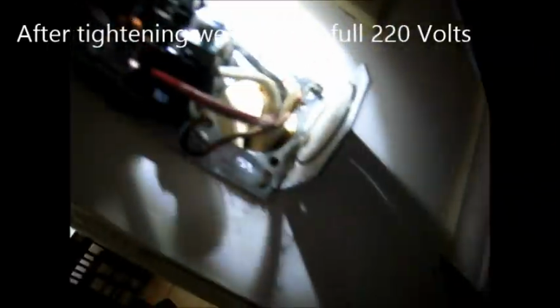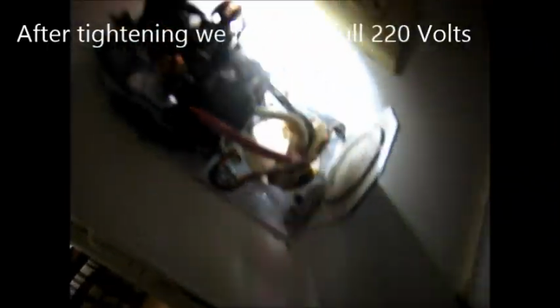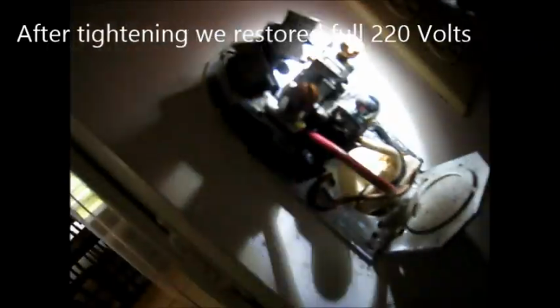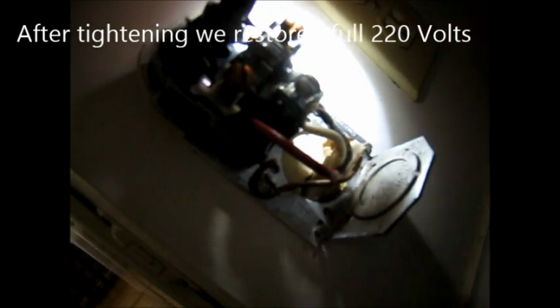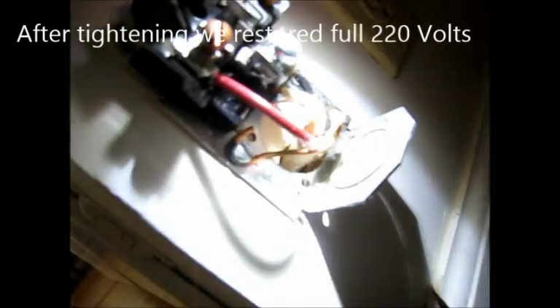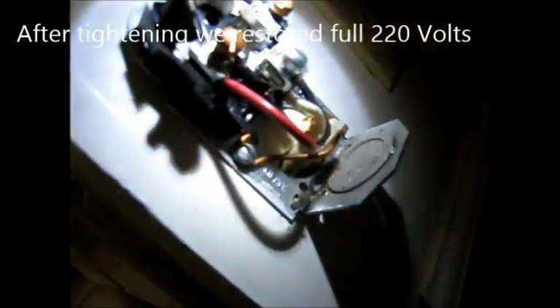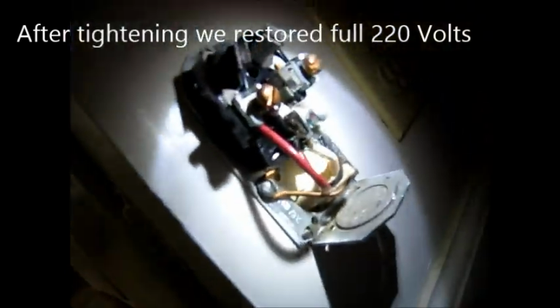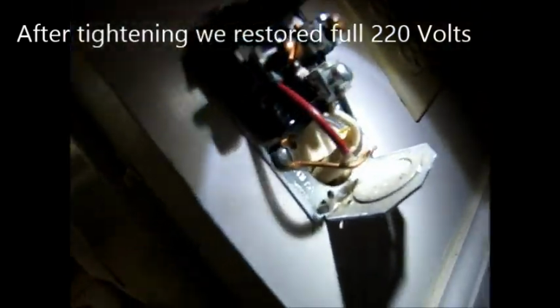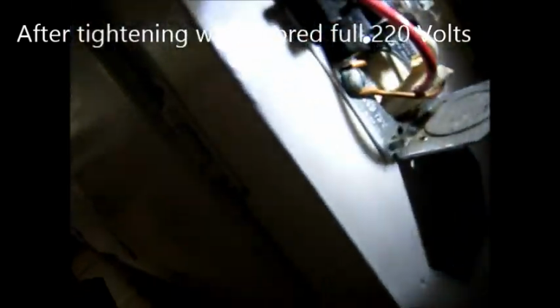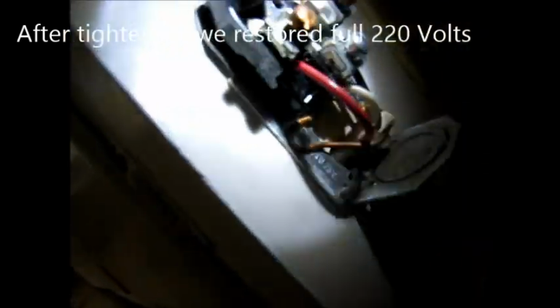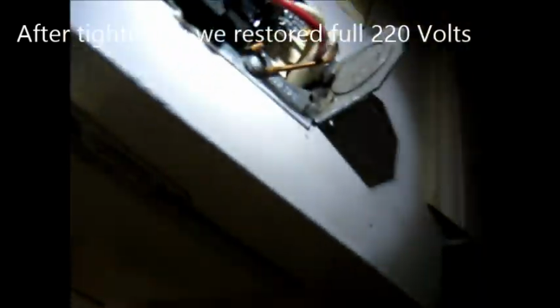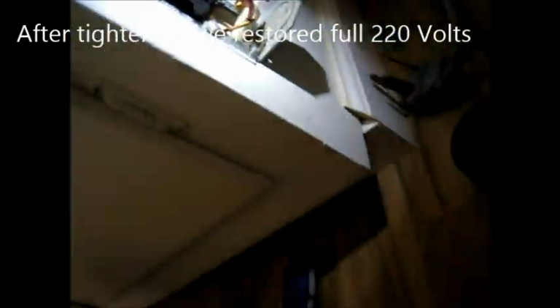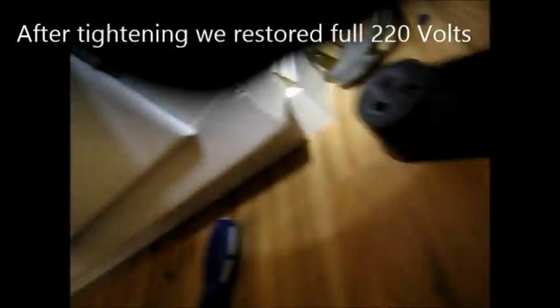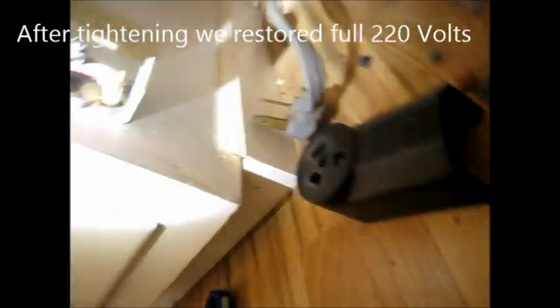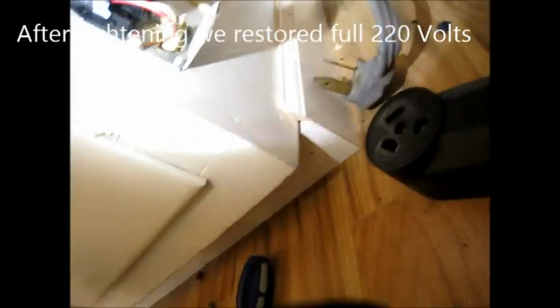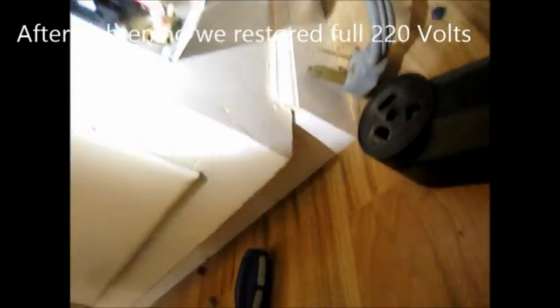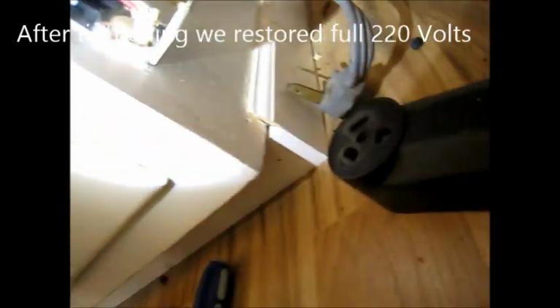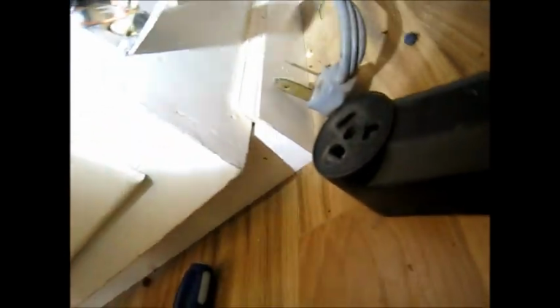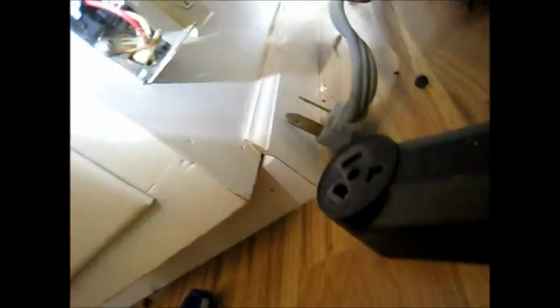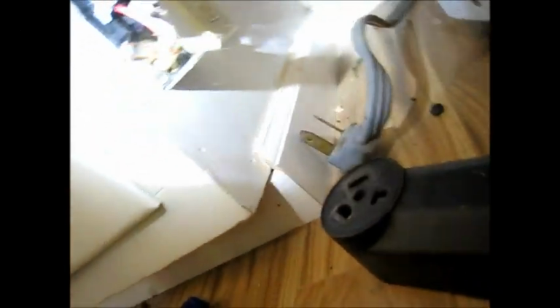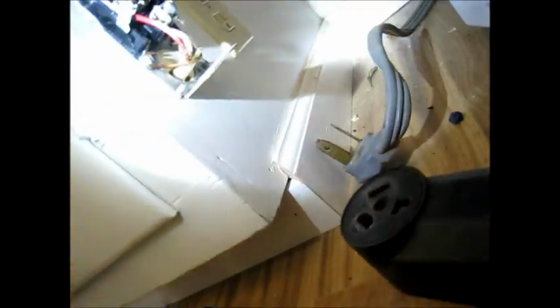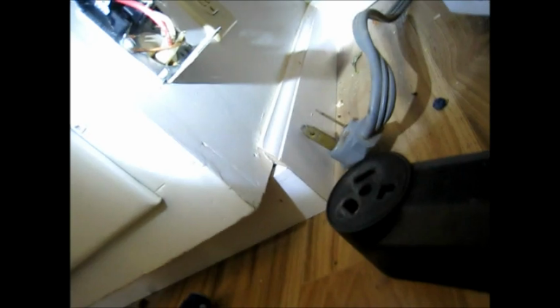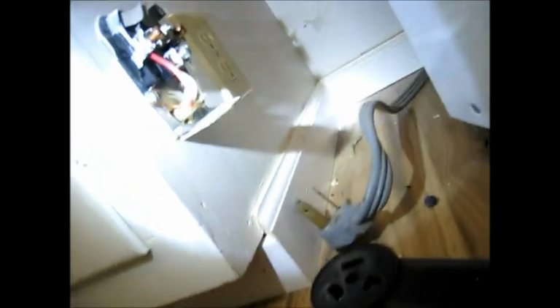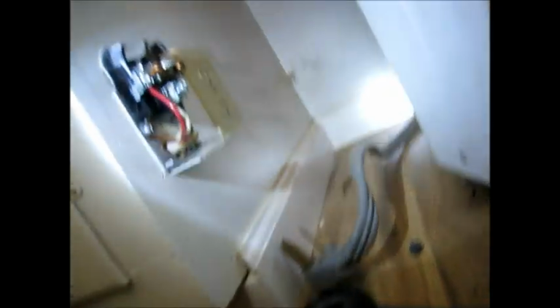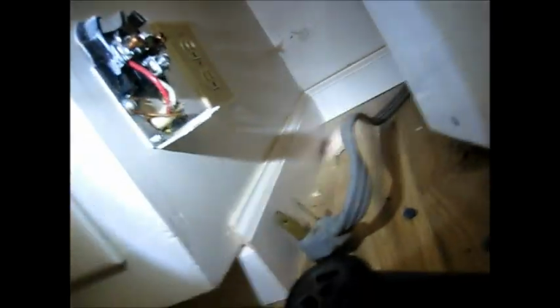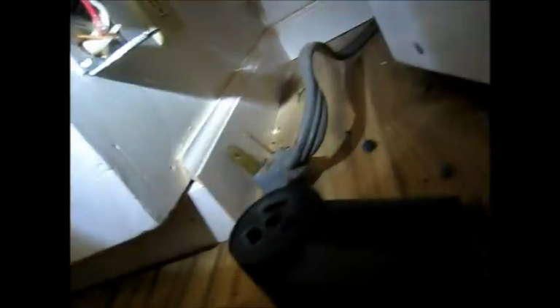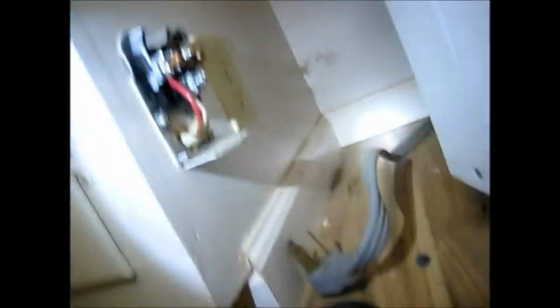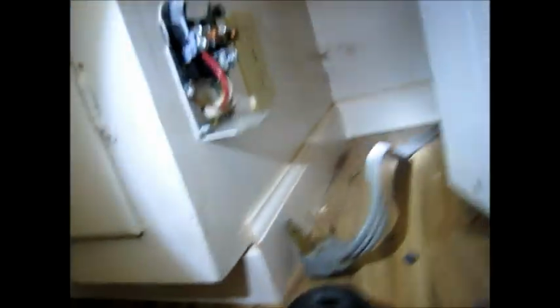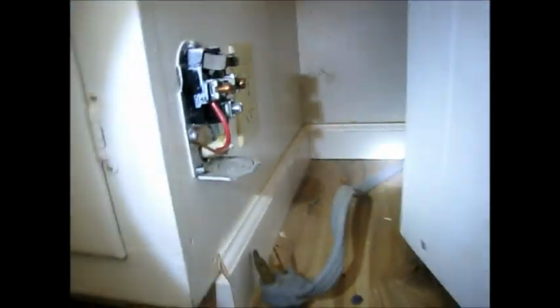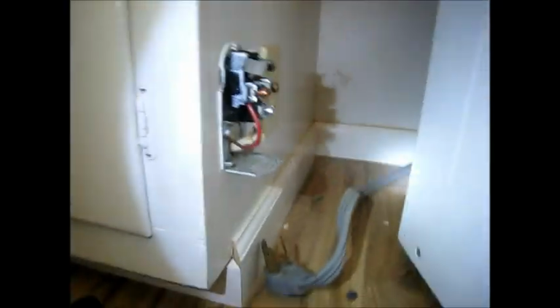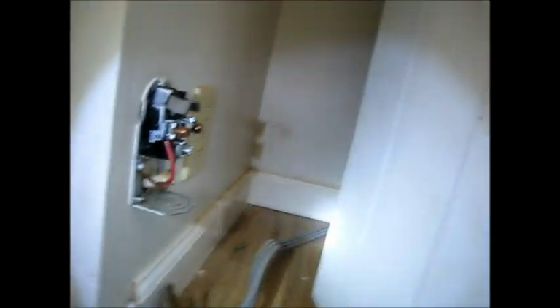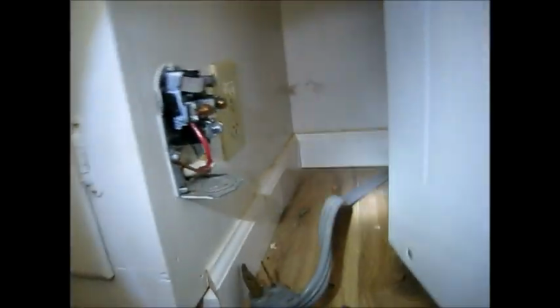Now, this part looks pretty good. Looks like it's not corroded or anything. So it's going to be somewhere down the line and it's not here.